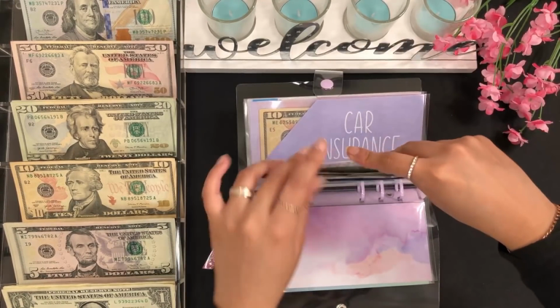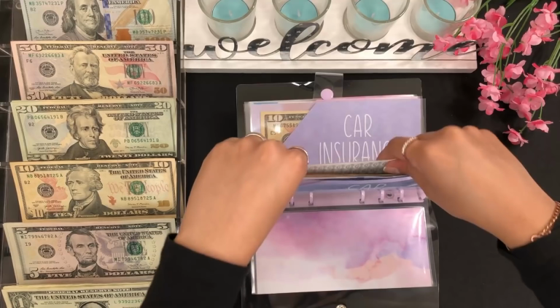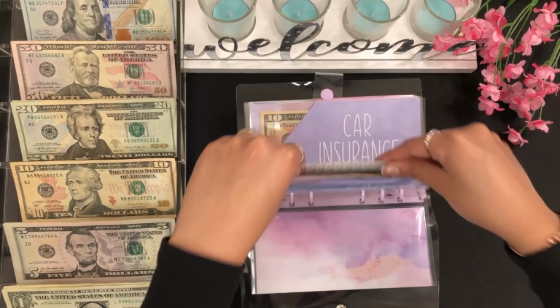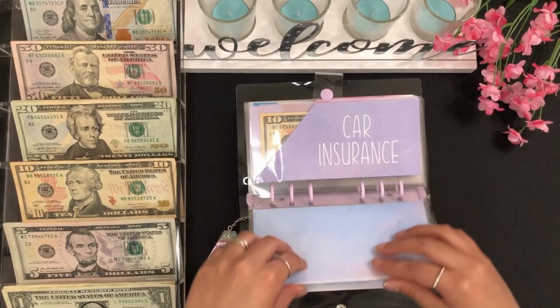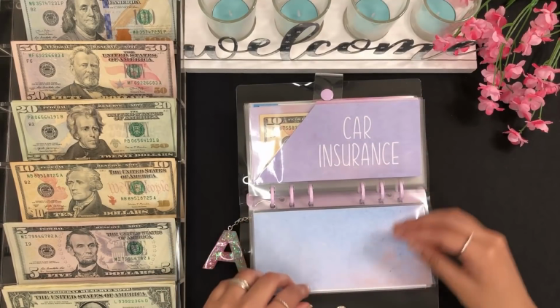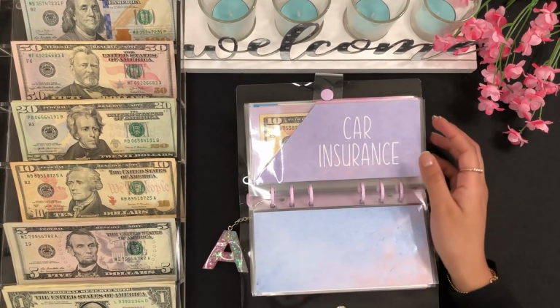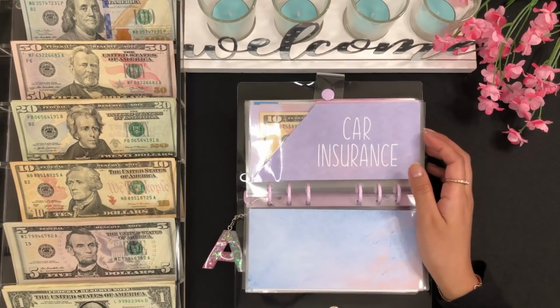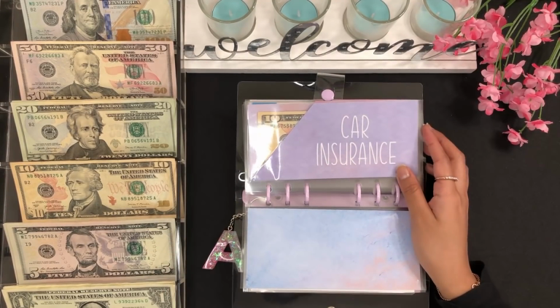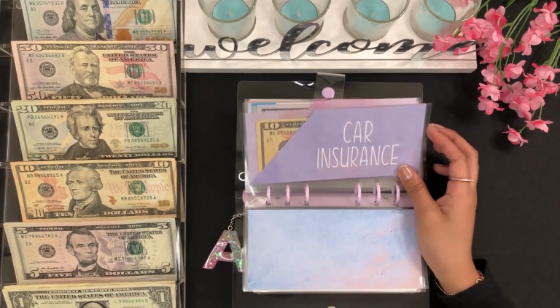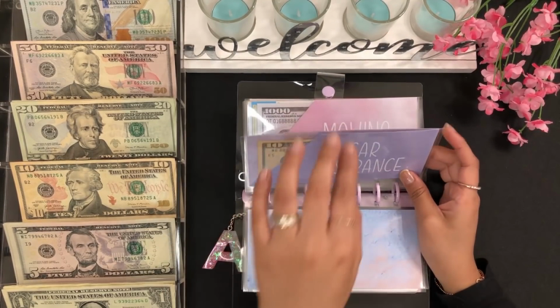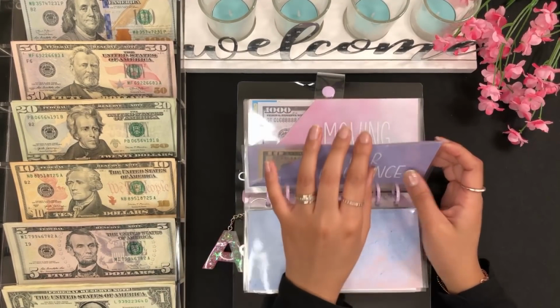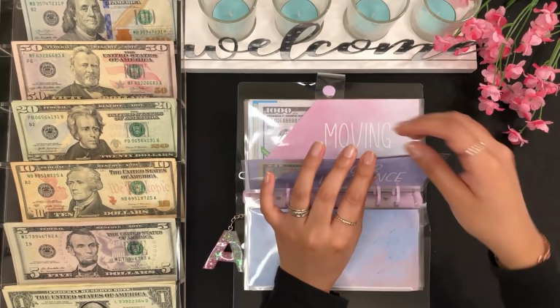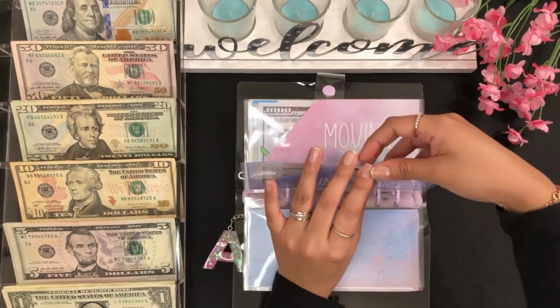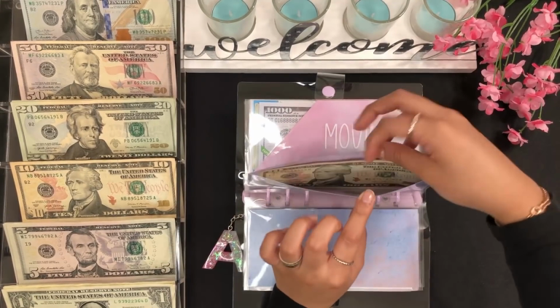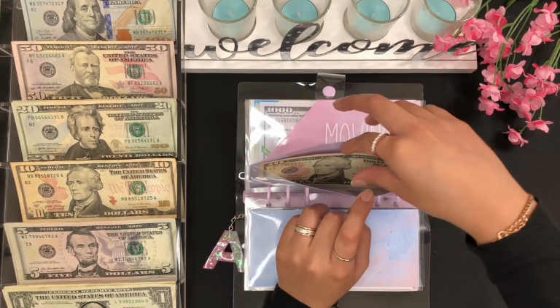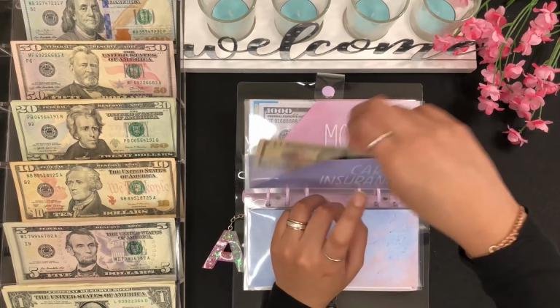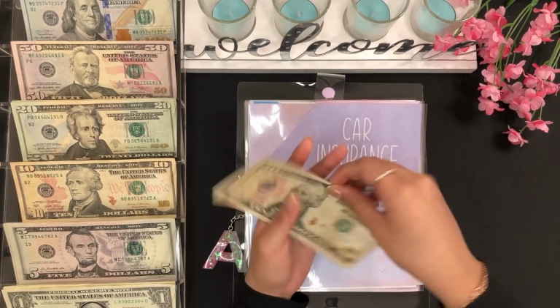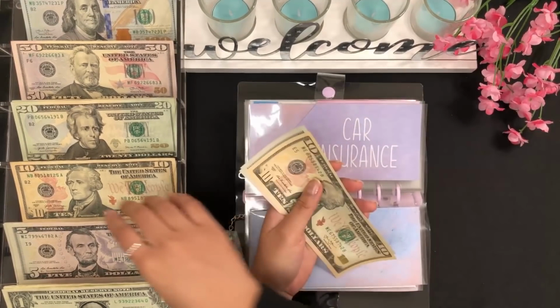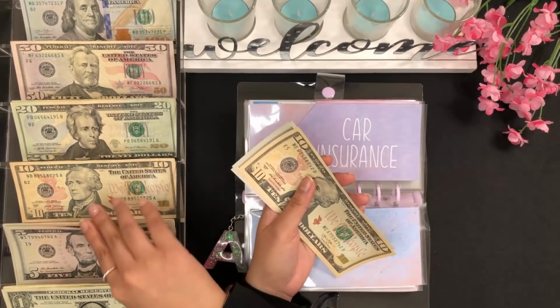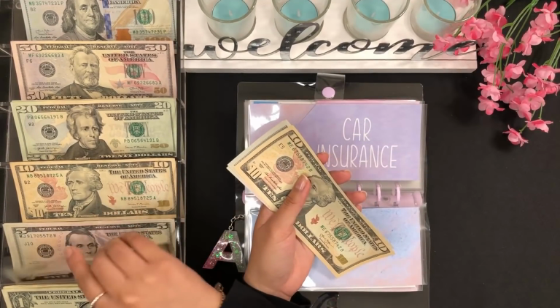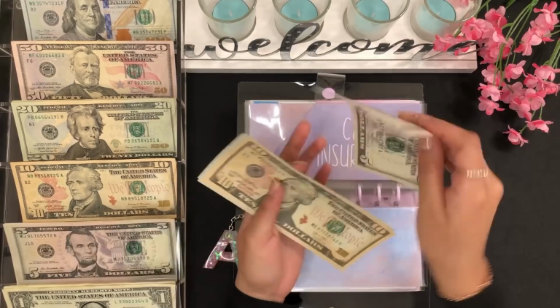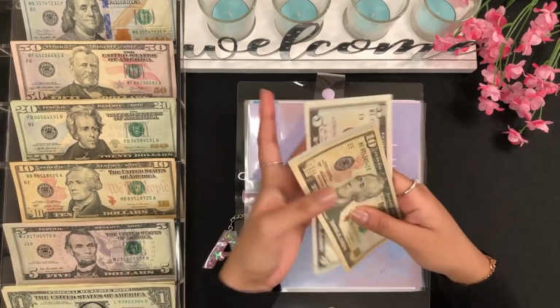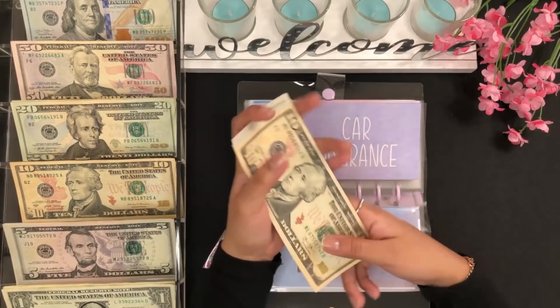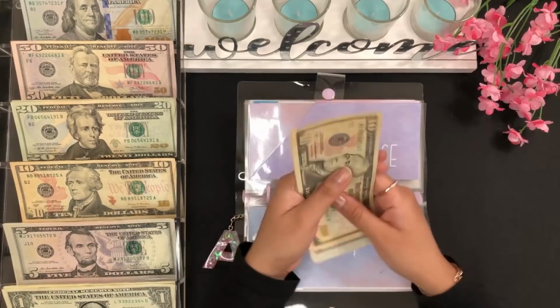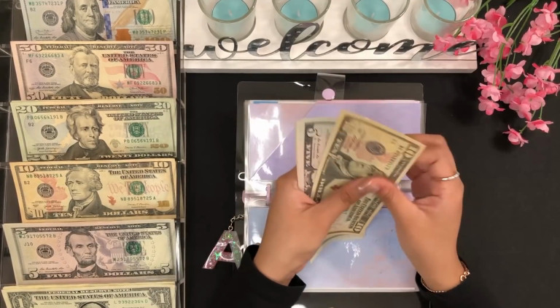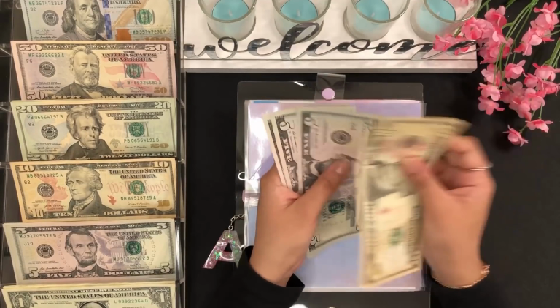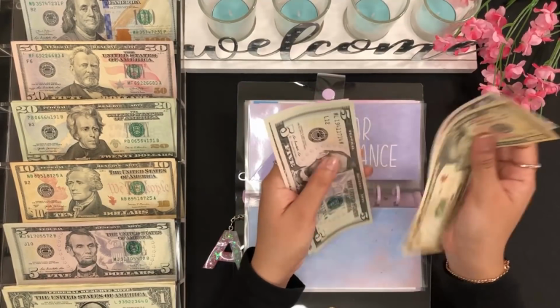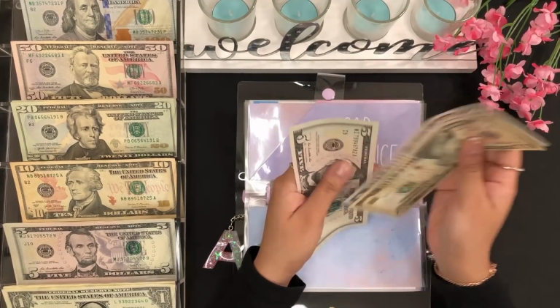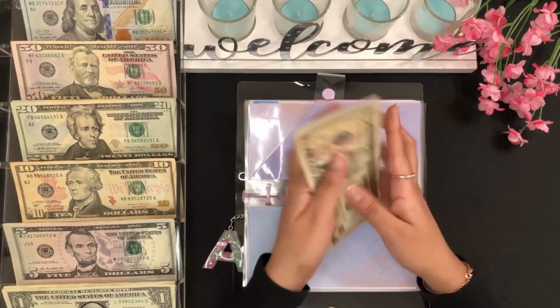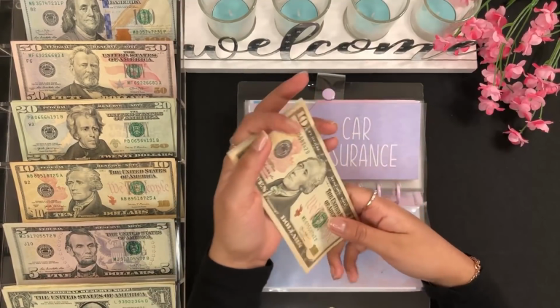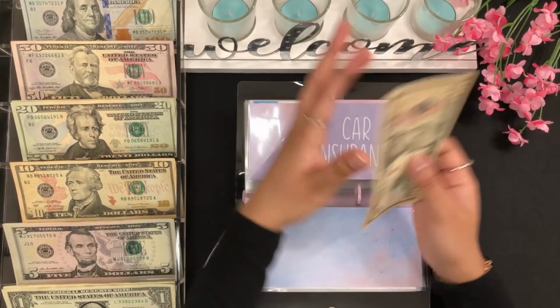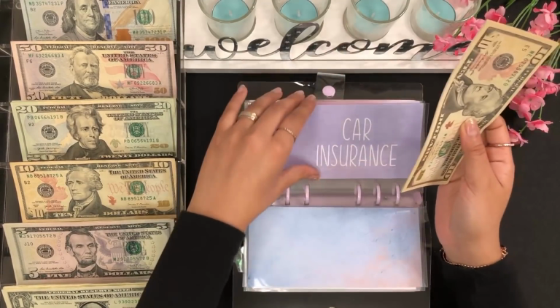Moving on, we have car insurance, and that will be getting $5. Car insurance now has 10, 15, 20, and 25 dollars.